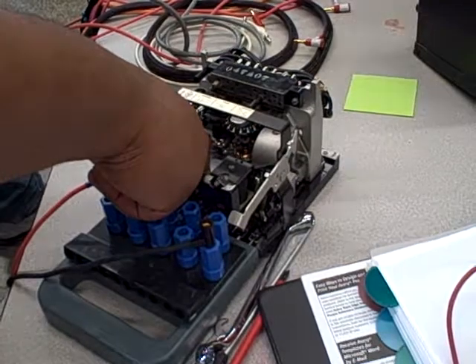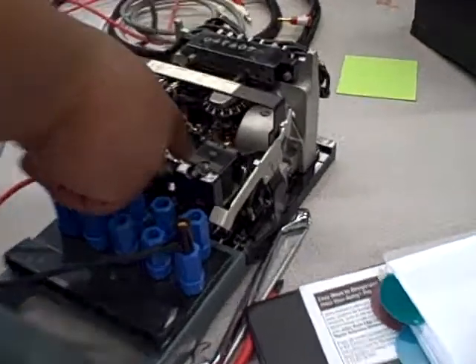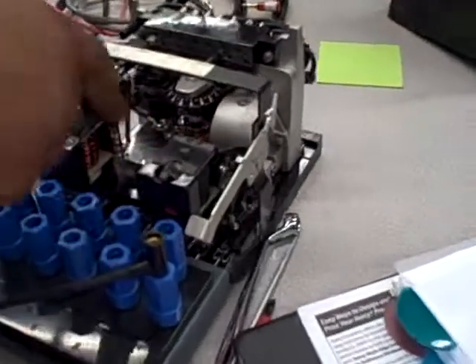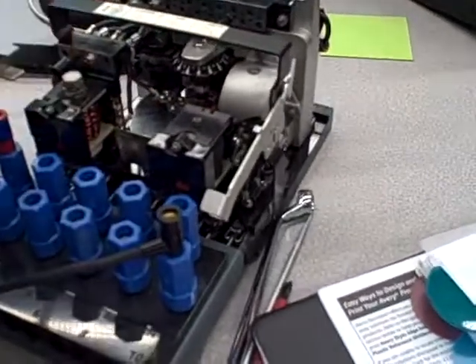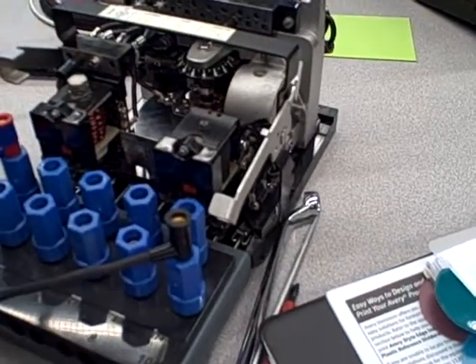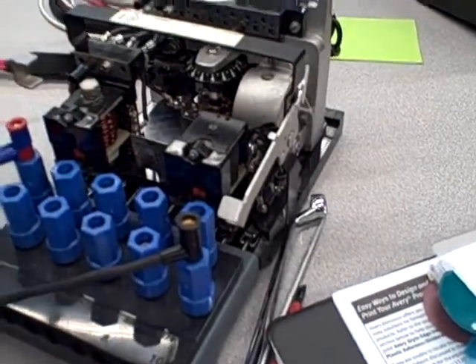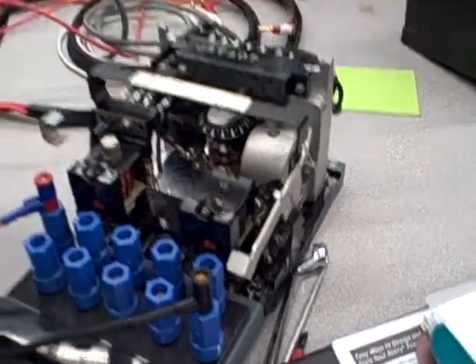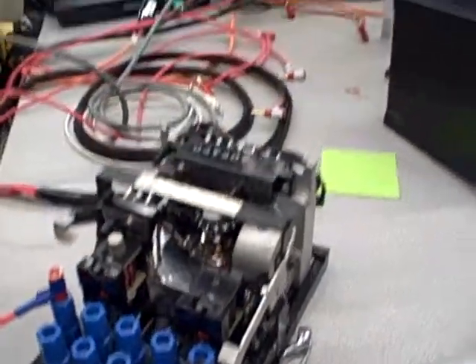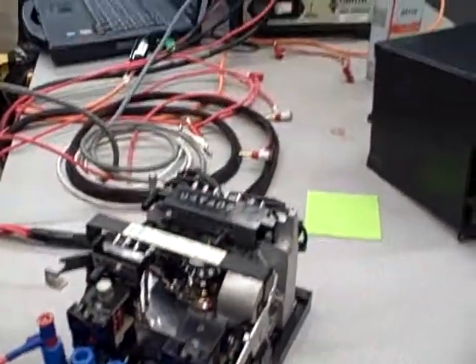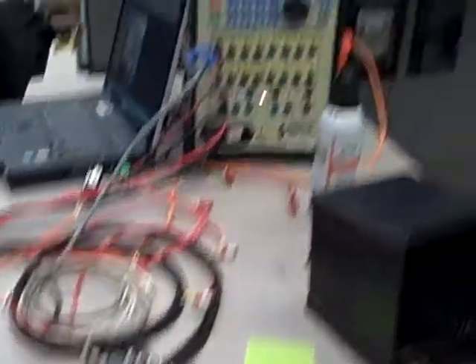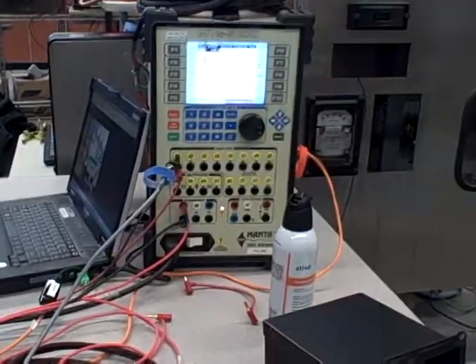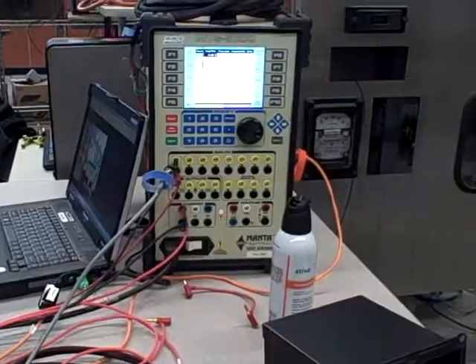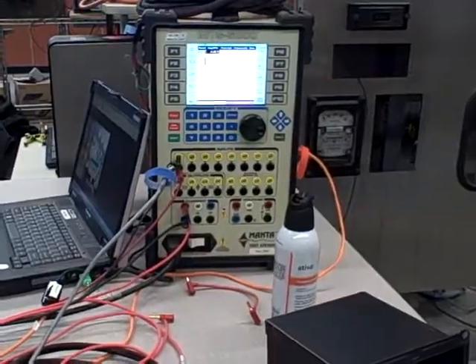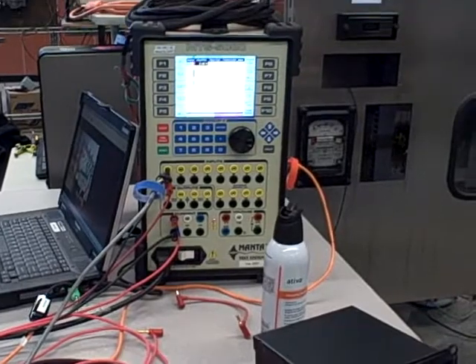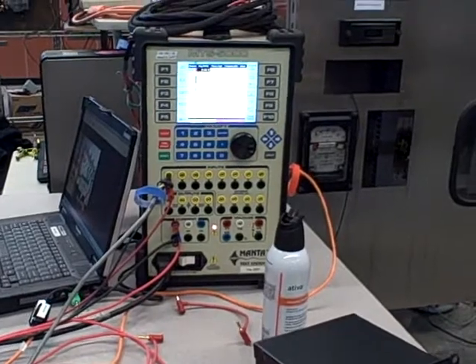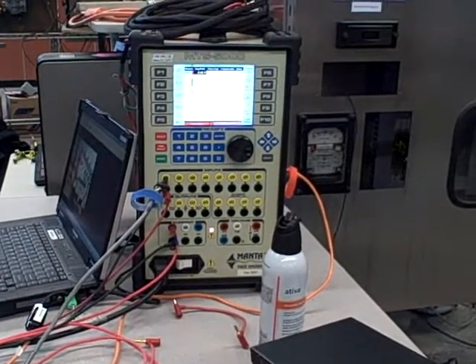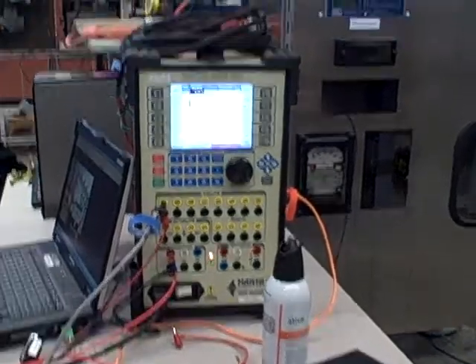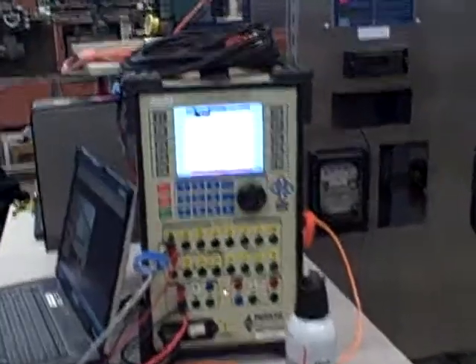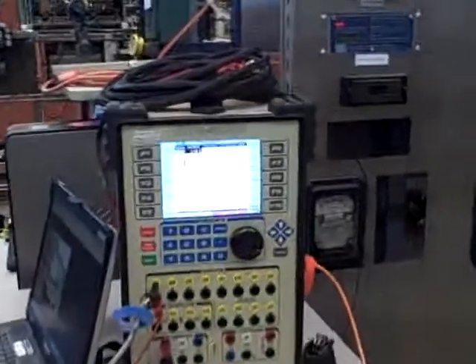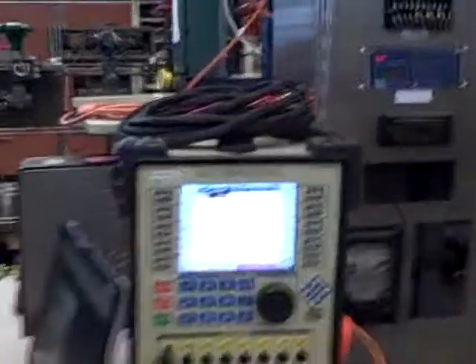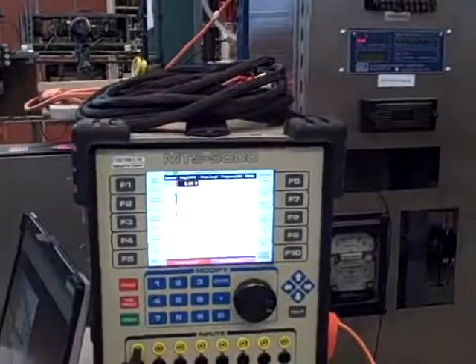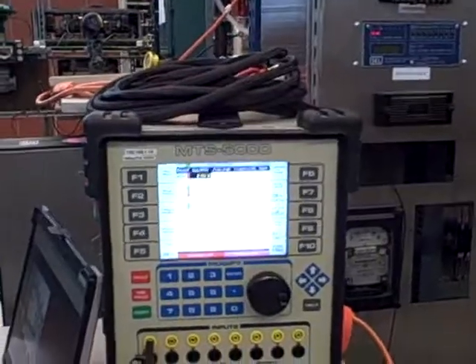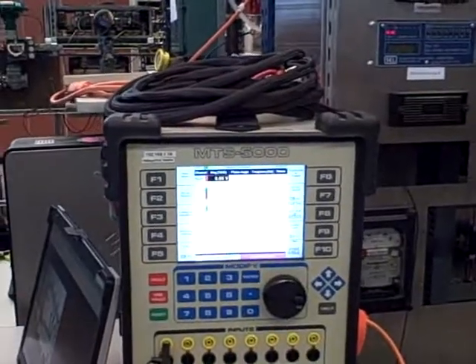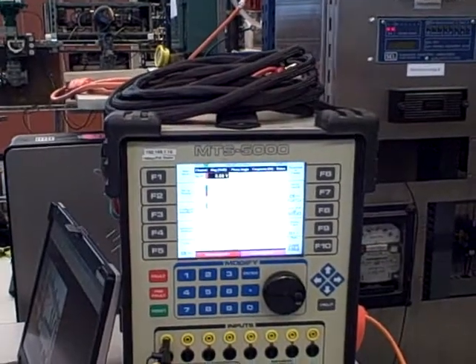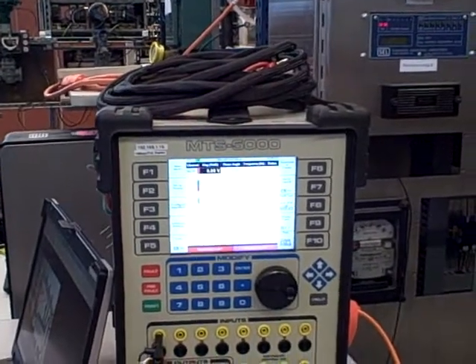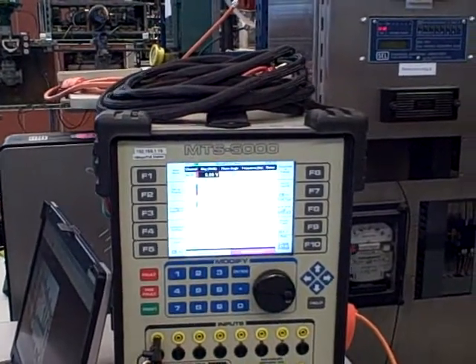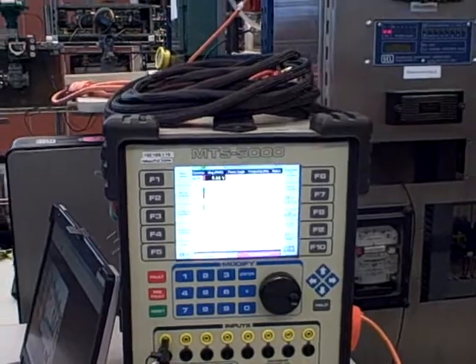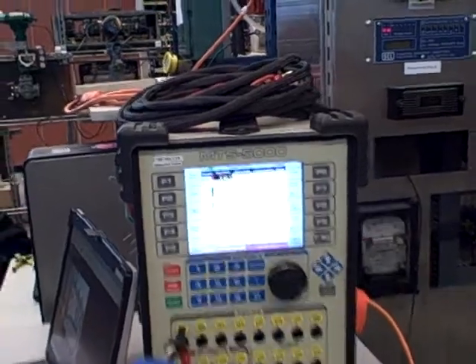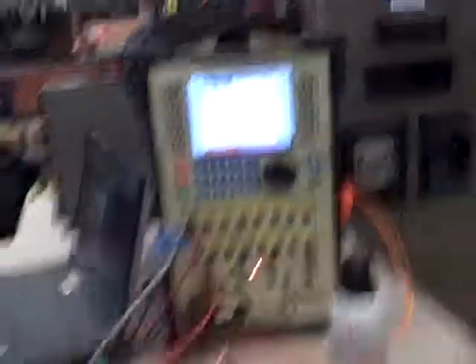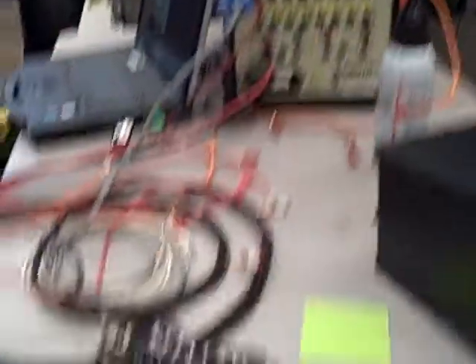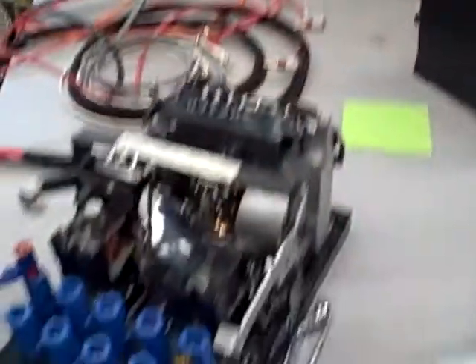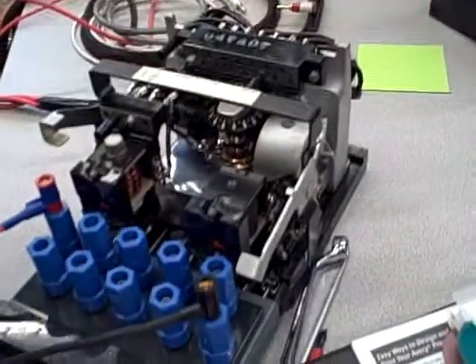There we go — it just picked up, target dropped. And now it is reducing the current: 2.1 amps, 2 amps, 1.9 — and it's going to wait and see how long it takes that to drop back out.